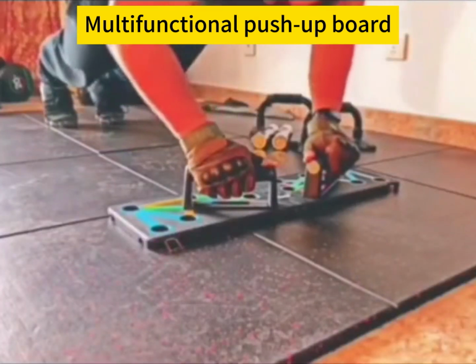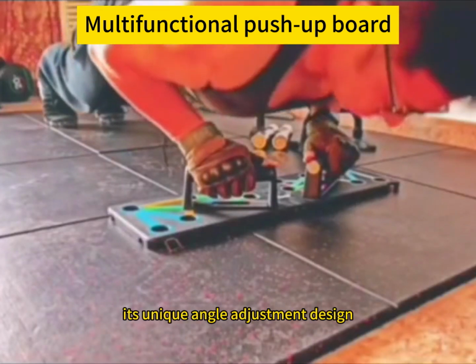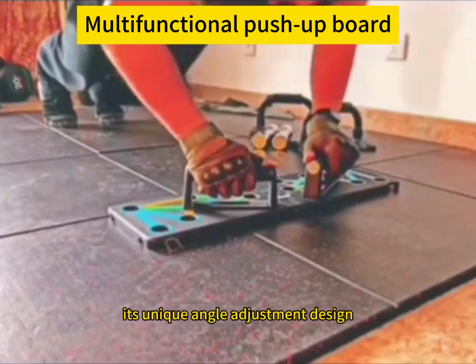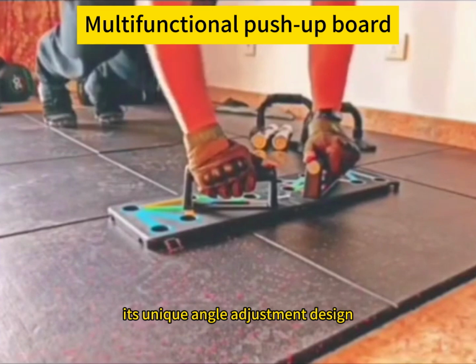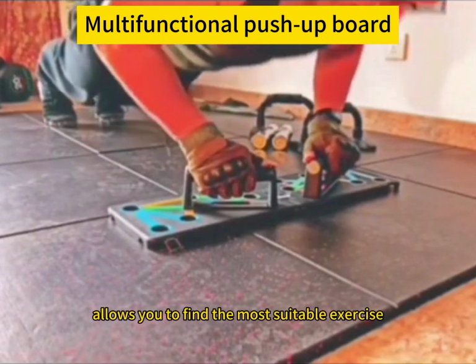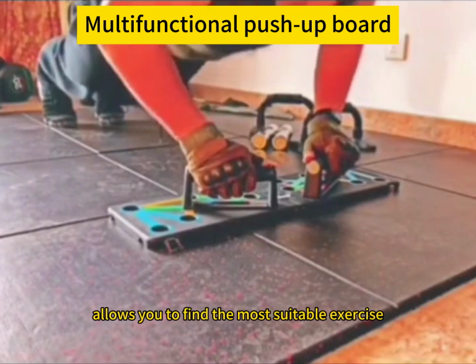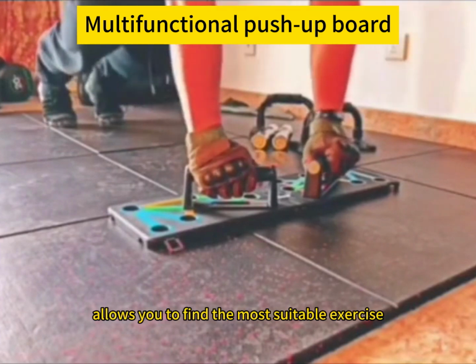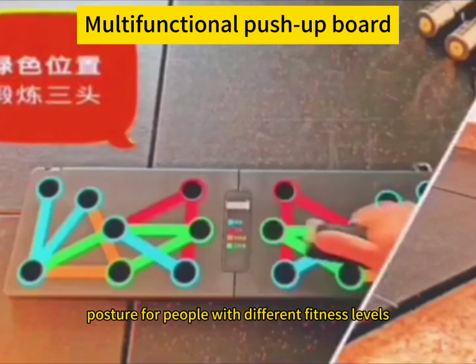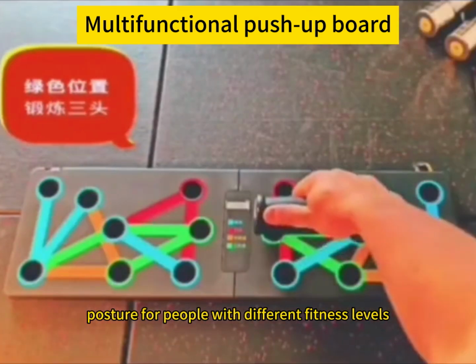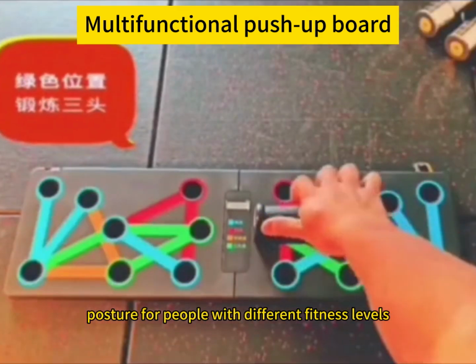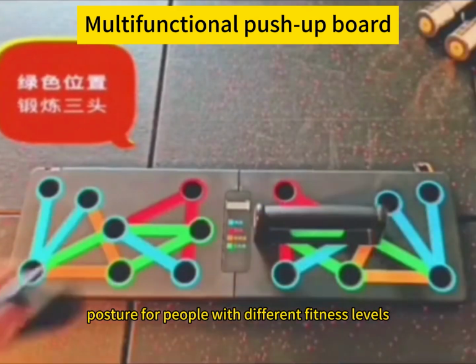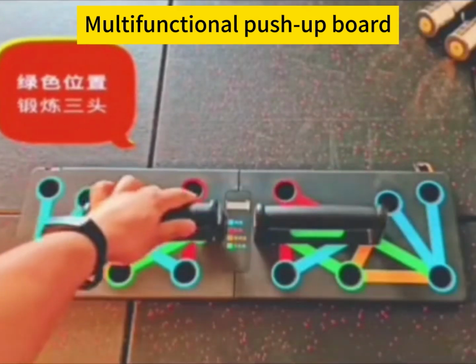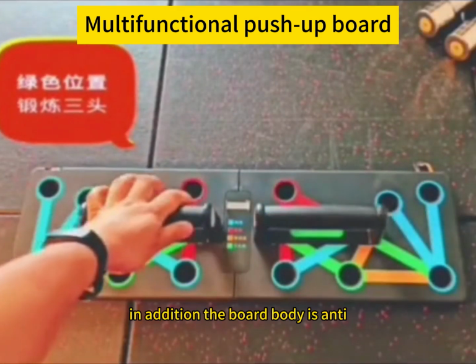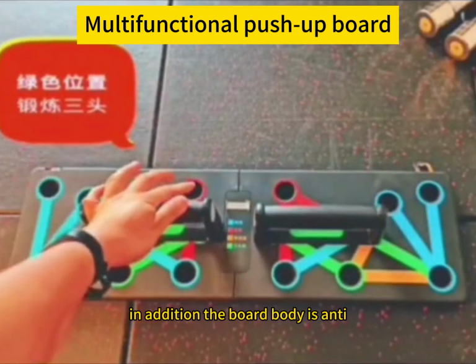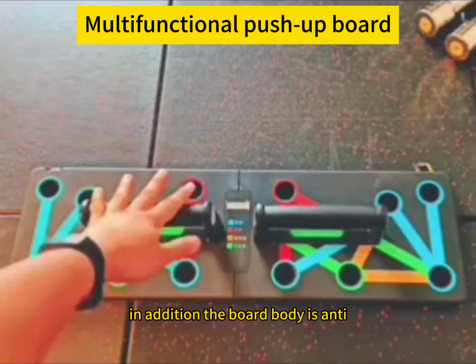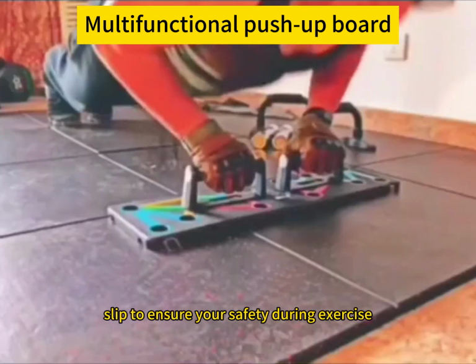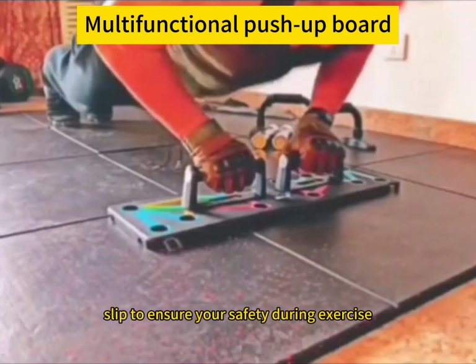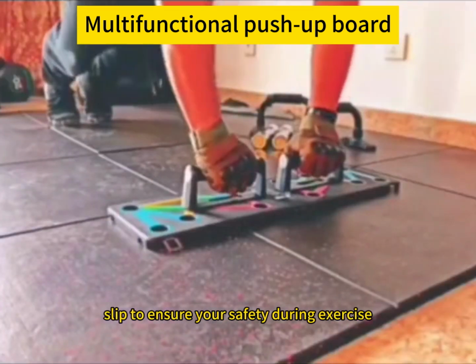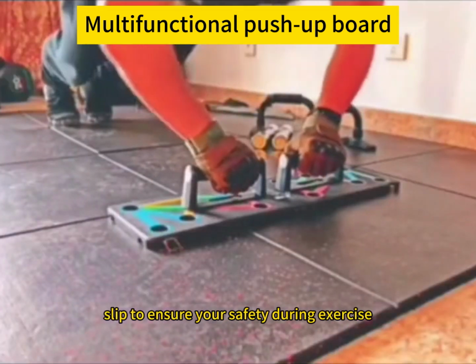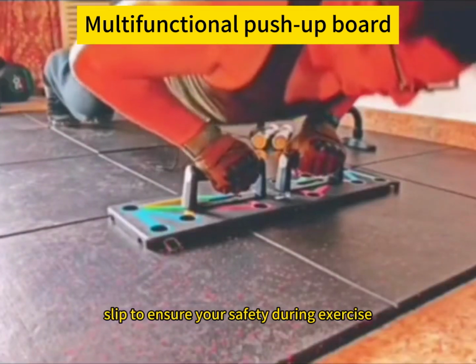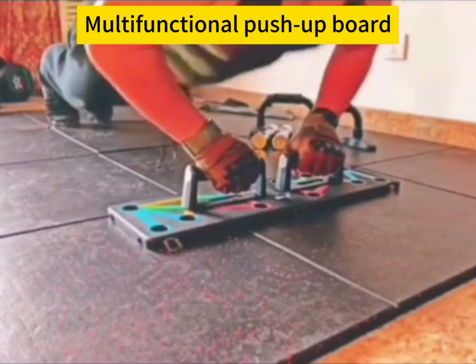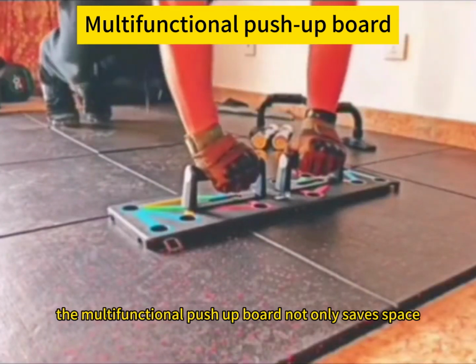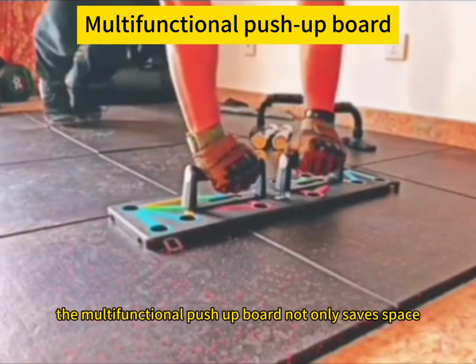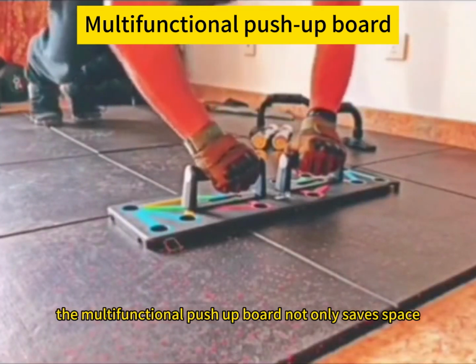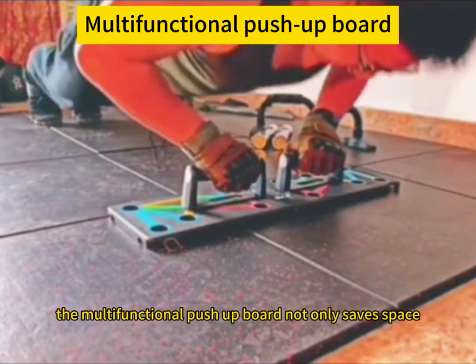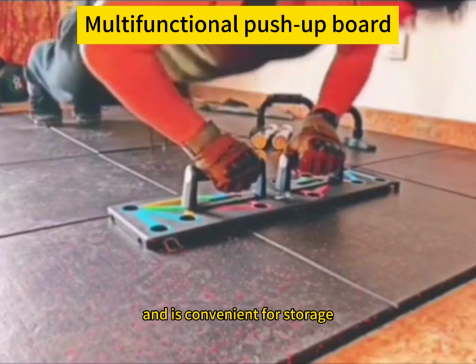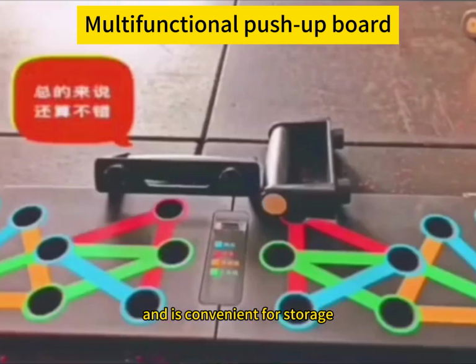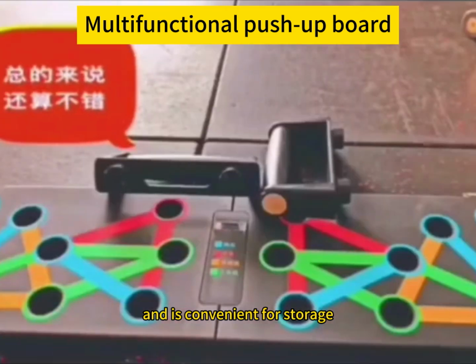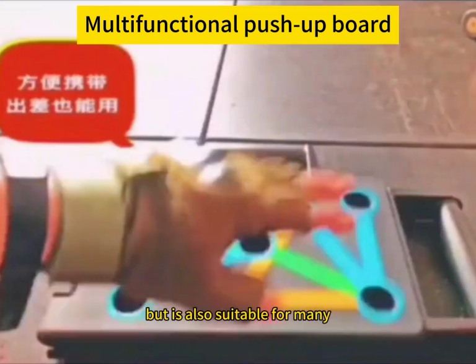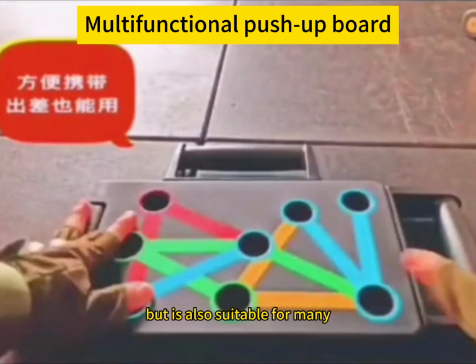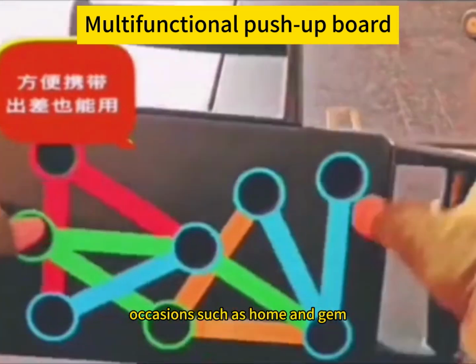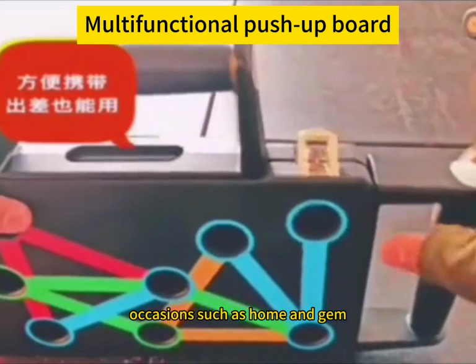Its unique angle adjustment design allows you to find the most suitable exercise posture for people with different fitness levels. In addition, the board body is anti-slip to ensure your safety during exercise. The multifunctional push-up board not only saves space and is convenient for storage, but is also suitable for many occasions such as home and gym.